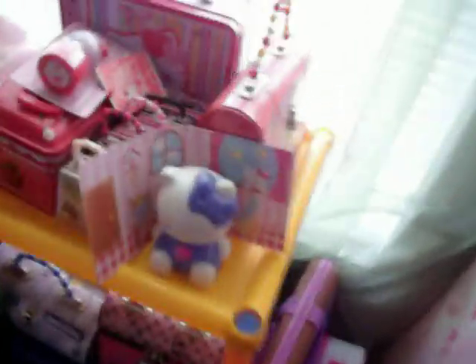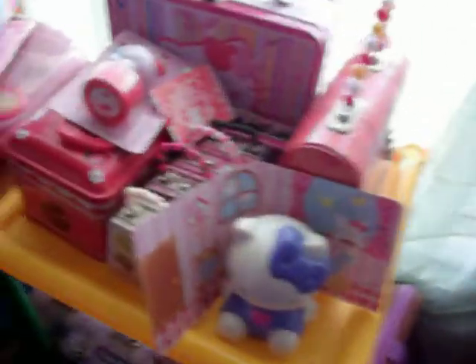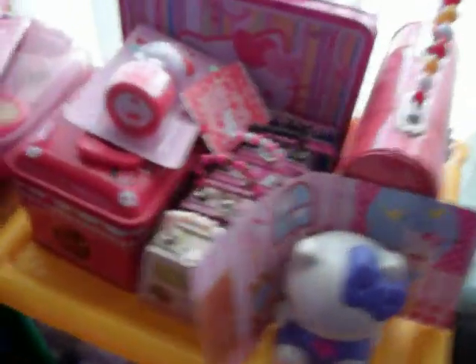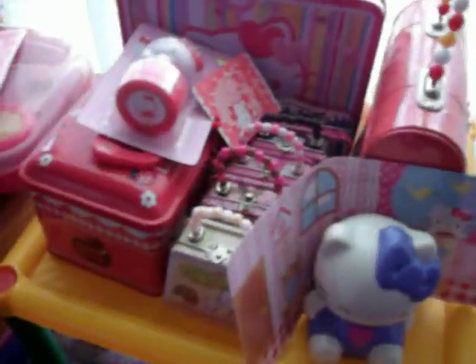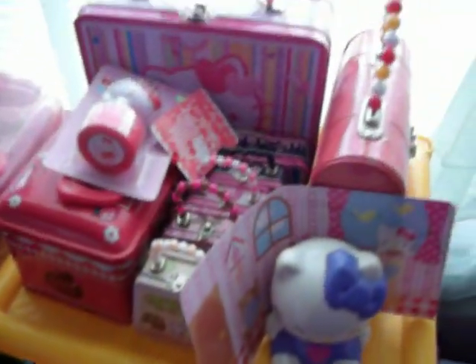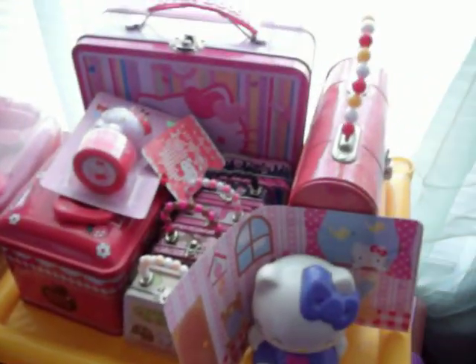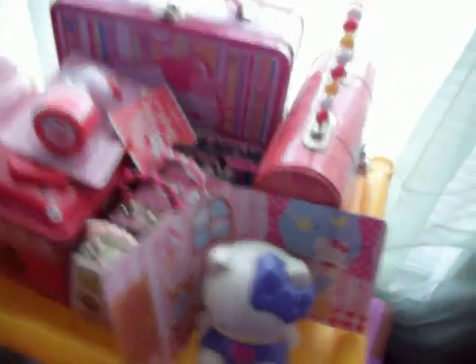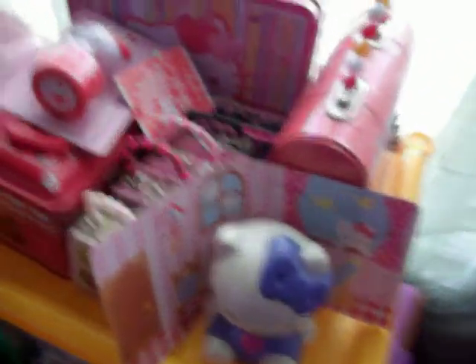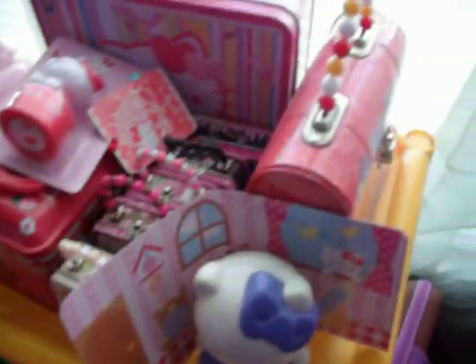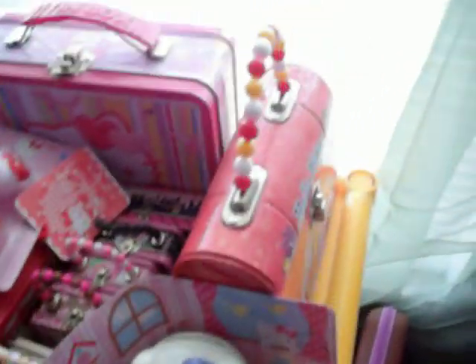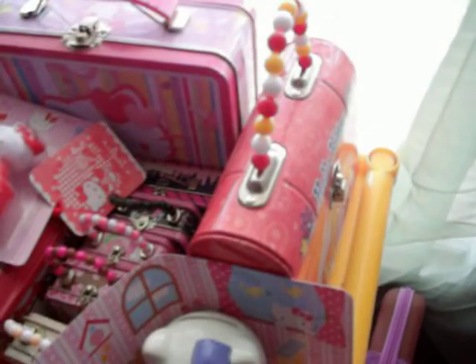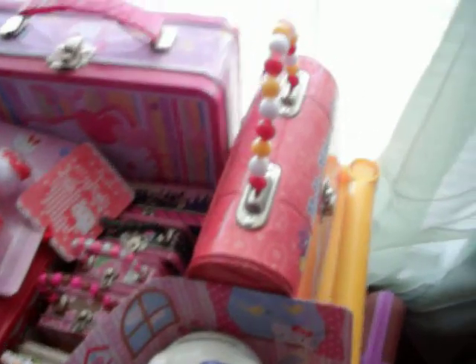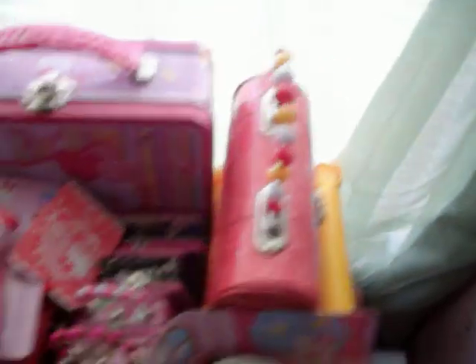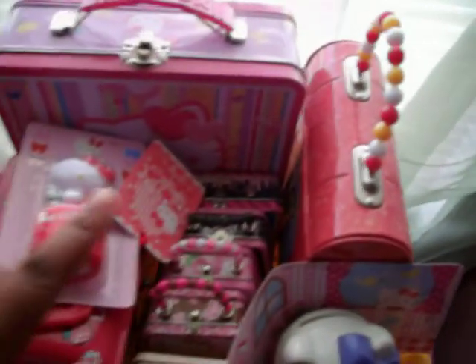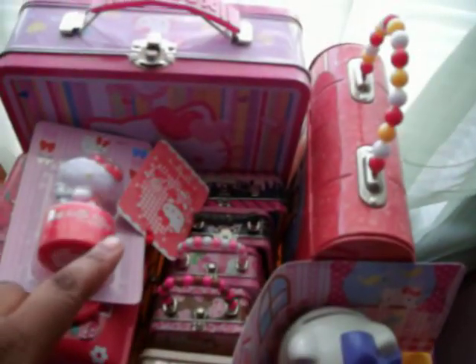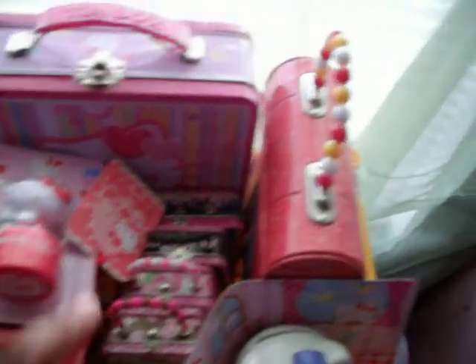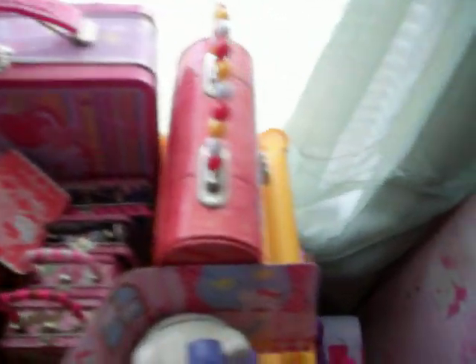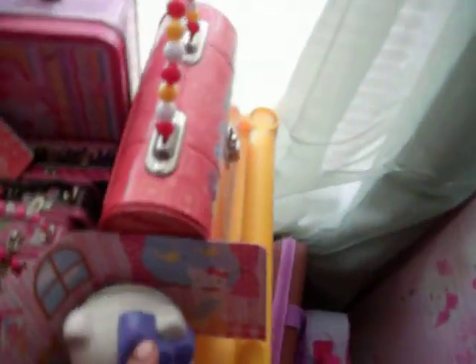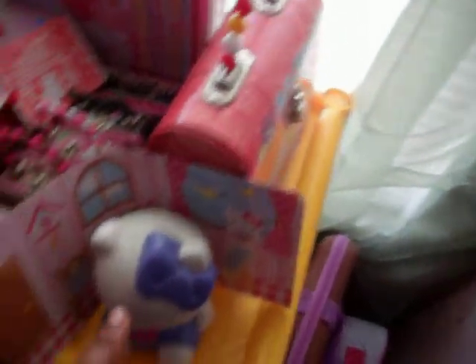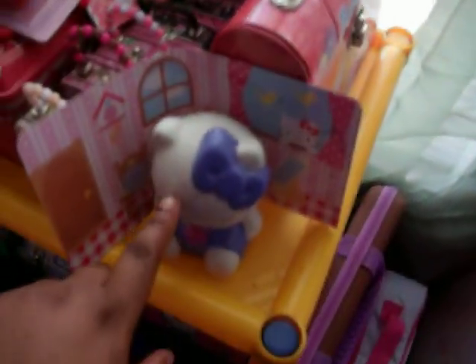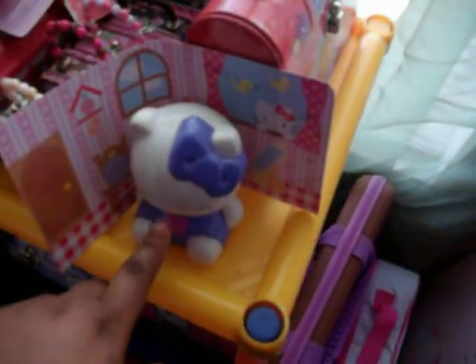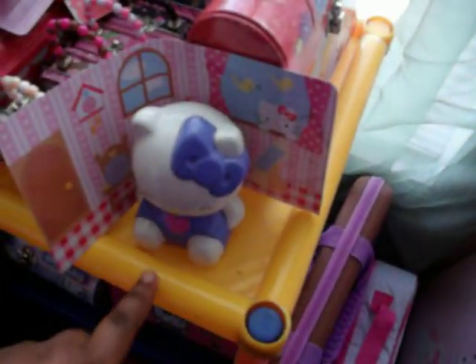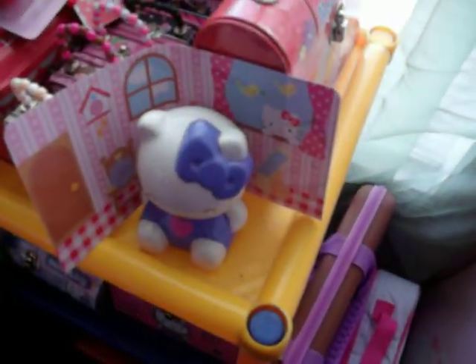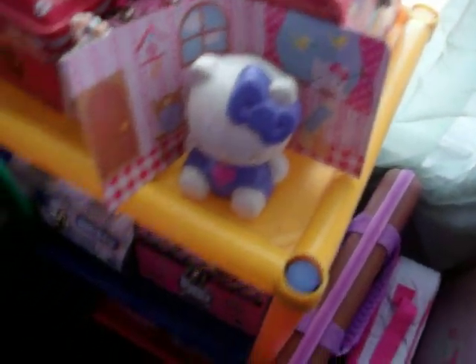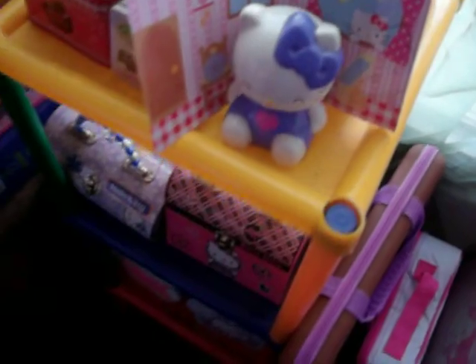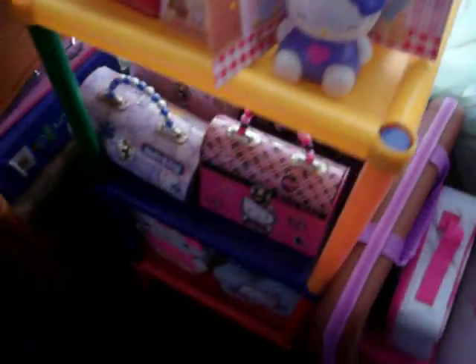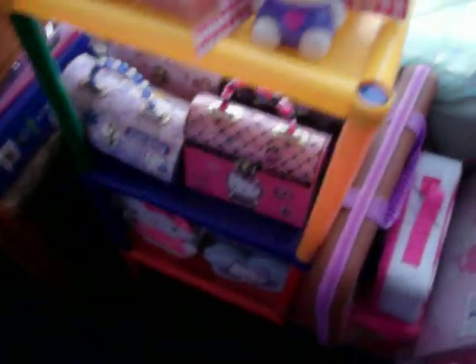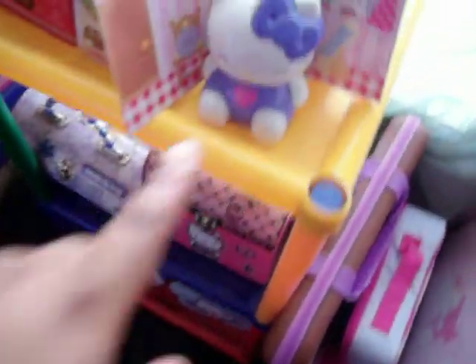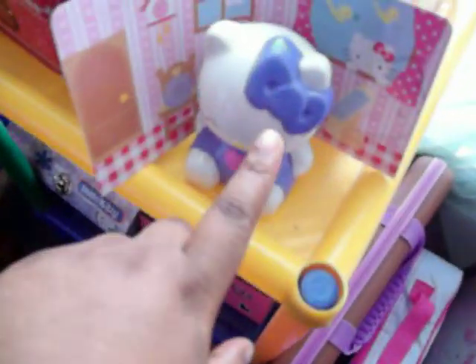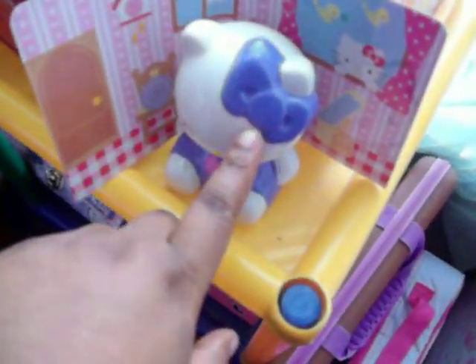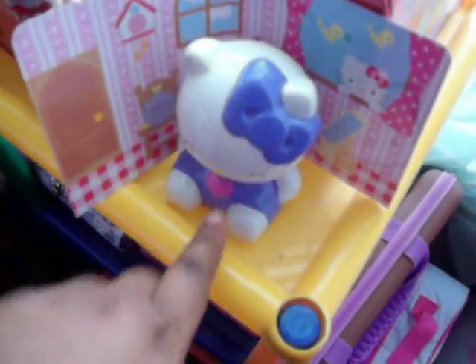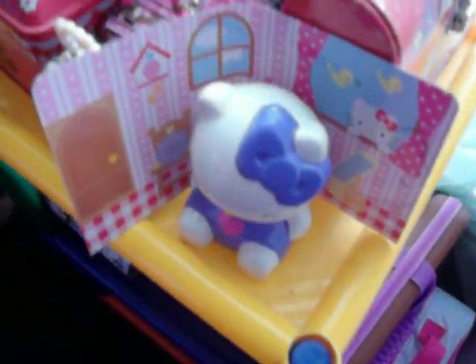Right here on this shelf I have tin cans, small and big, here's a stamp, and some more tin cans, and here is a bank.